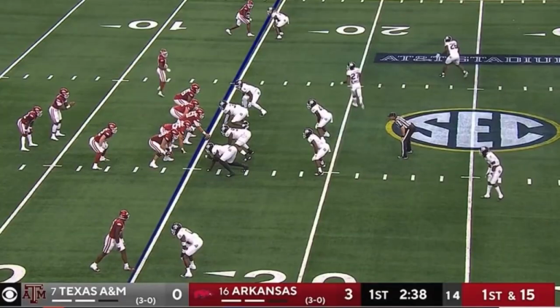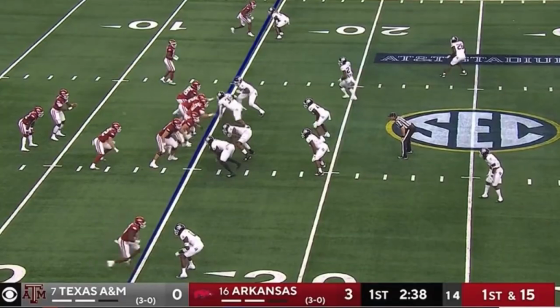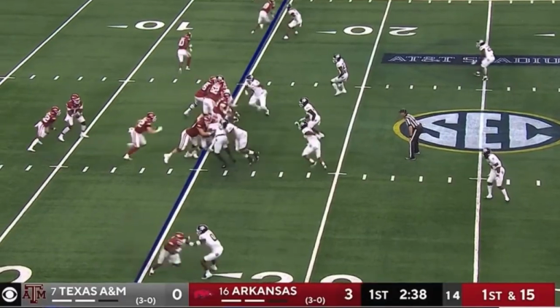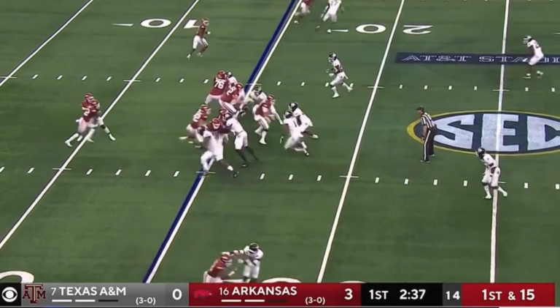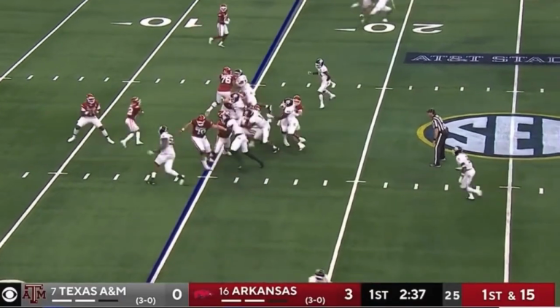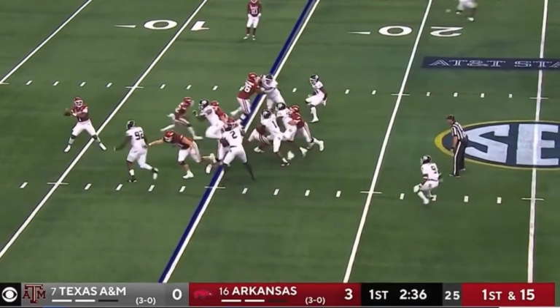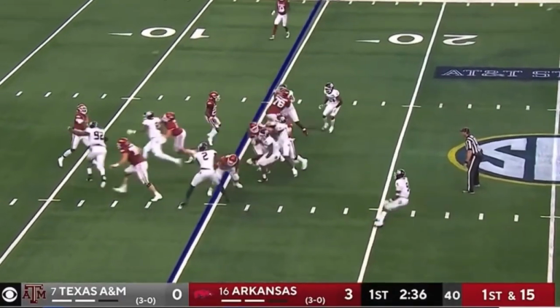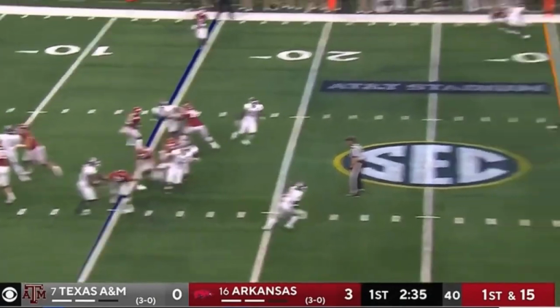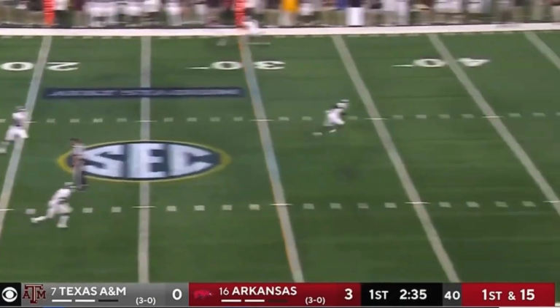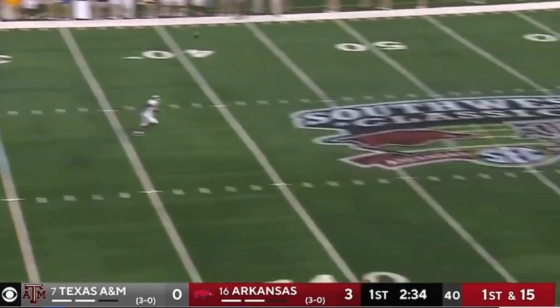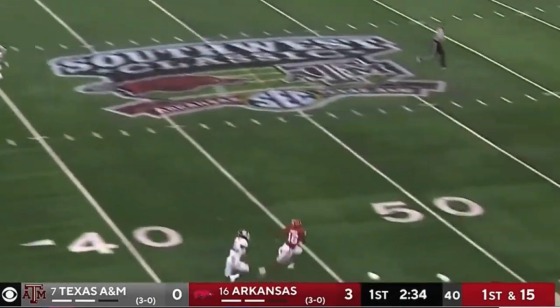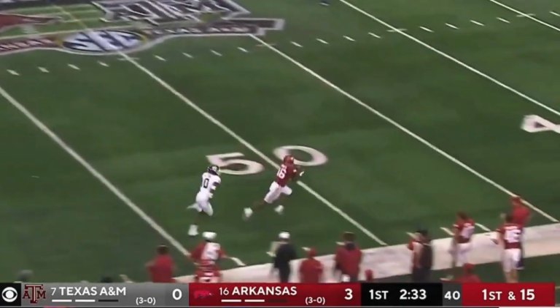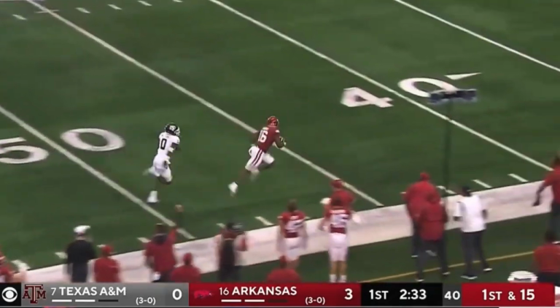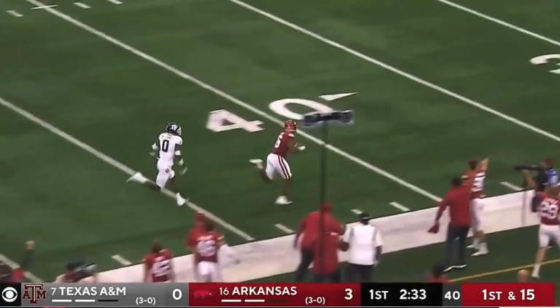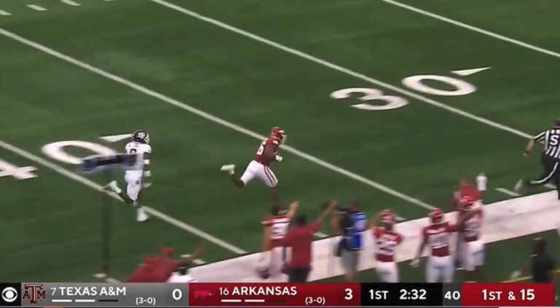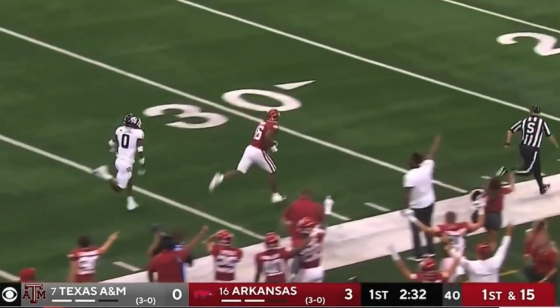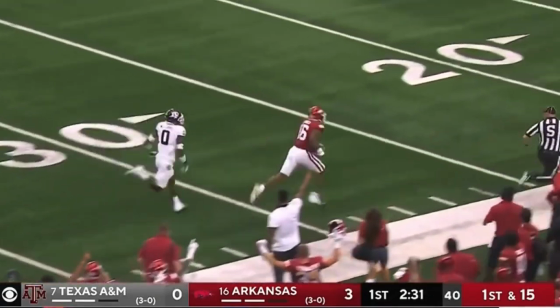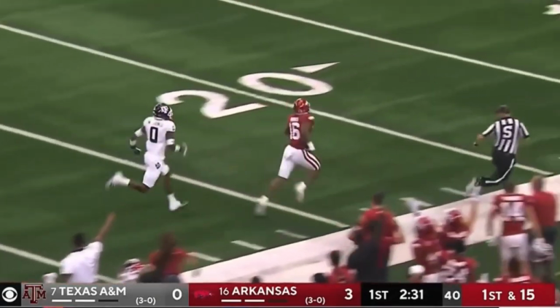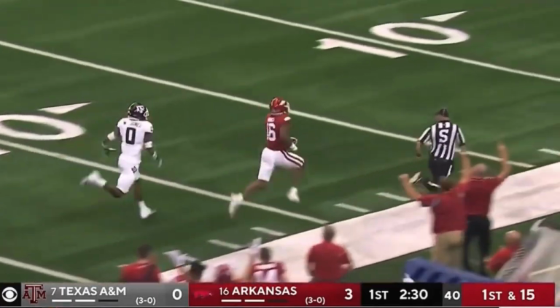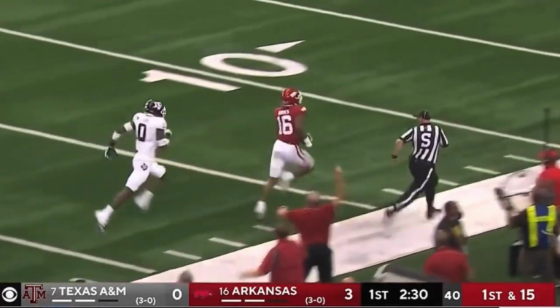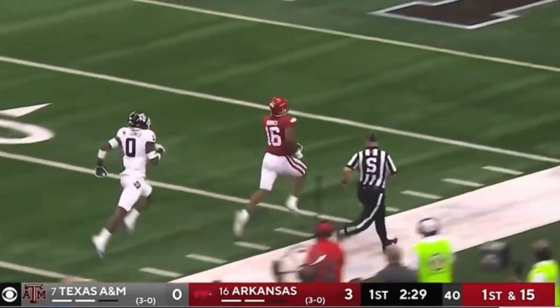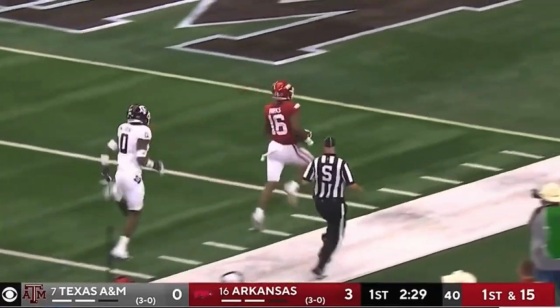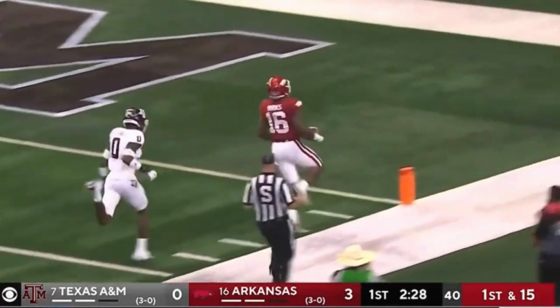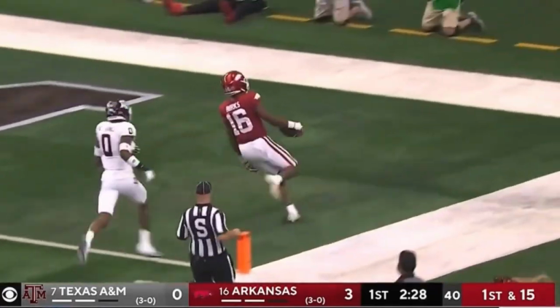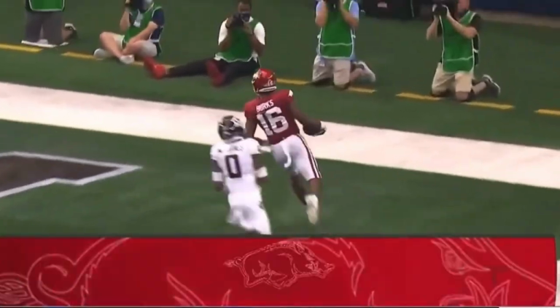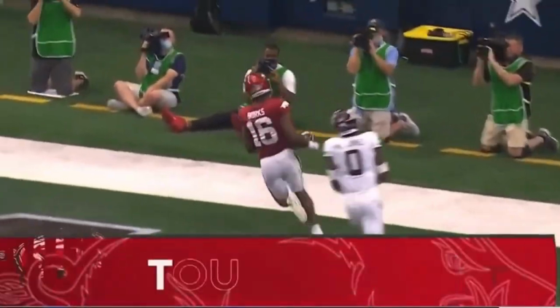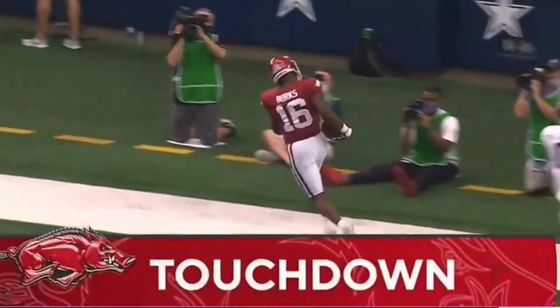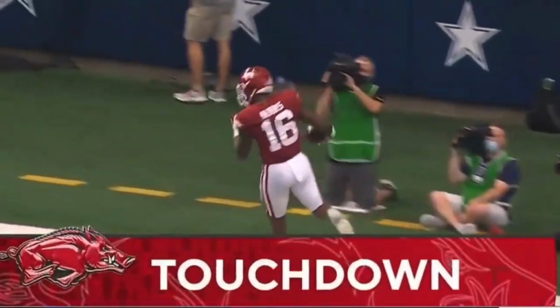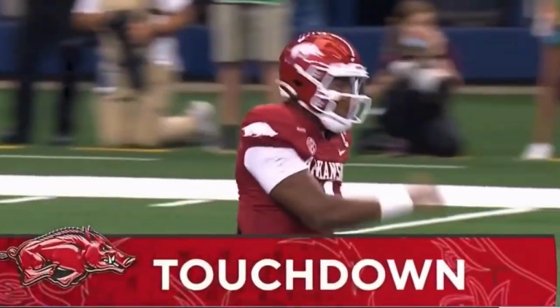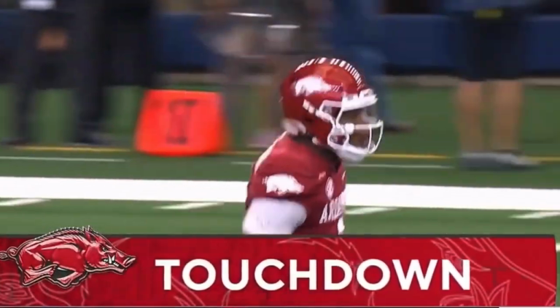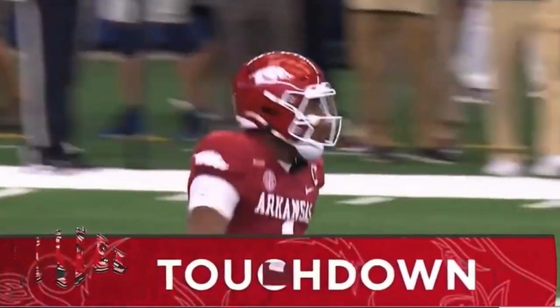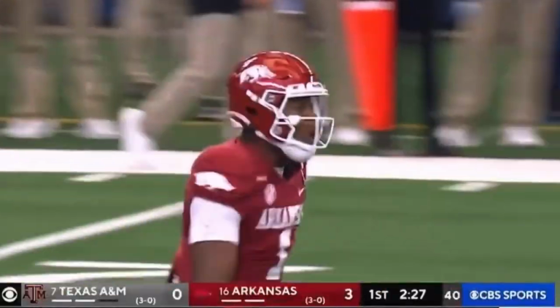First down at the 15. Deep ball from Jefferson. Got him in stride. On the way is Burks. It's a touchdown, Arkansas. 85 yards.